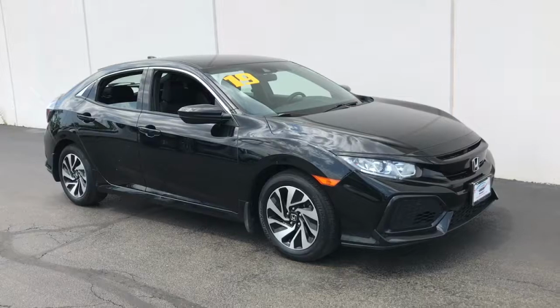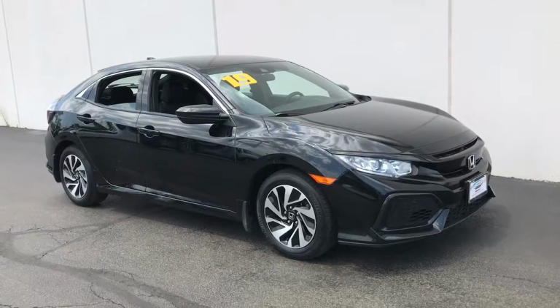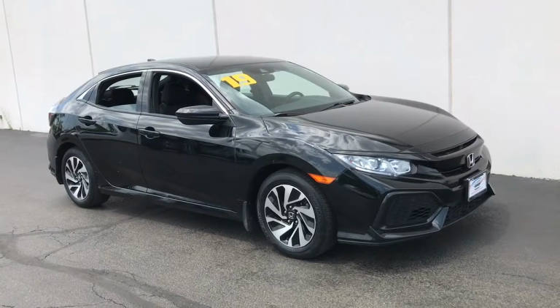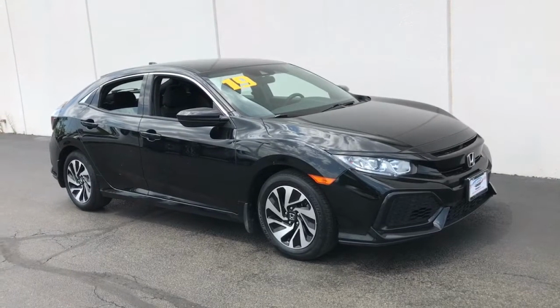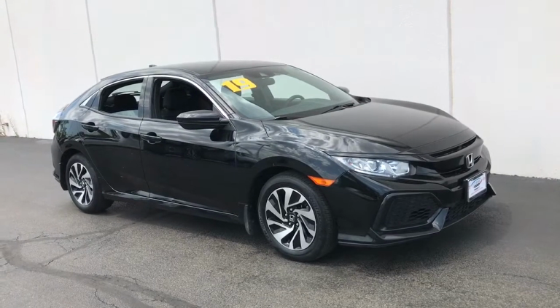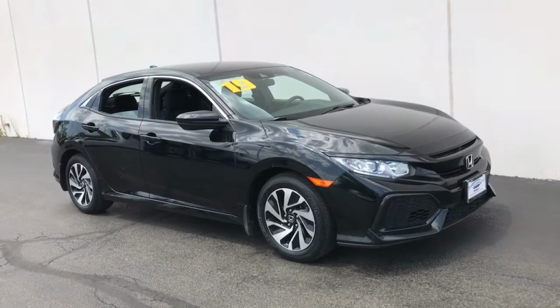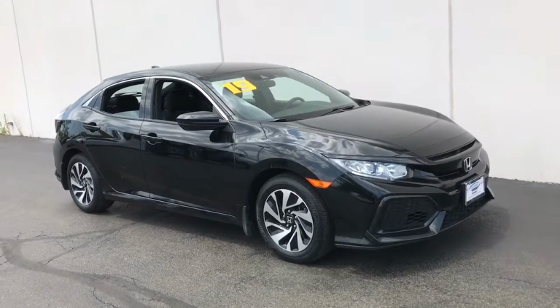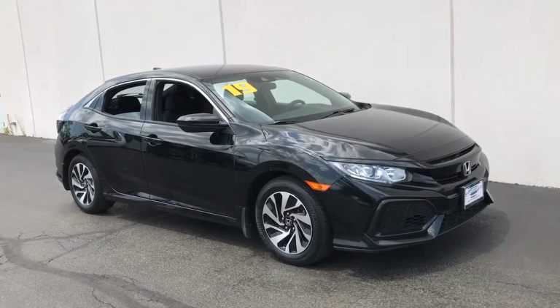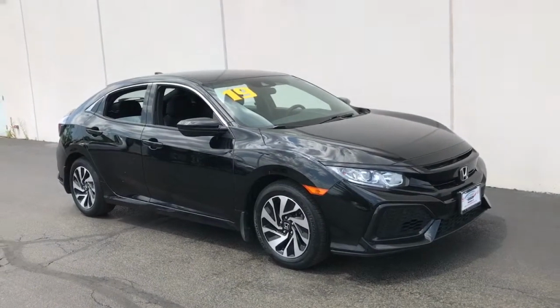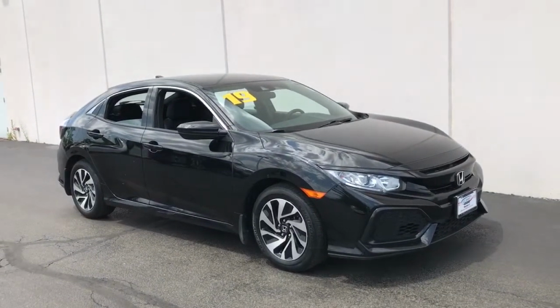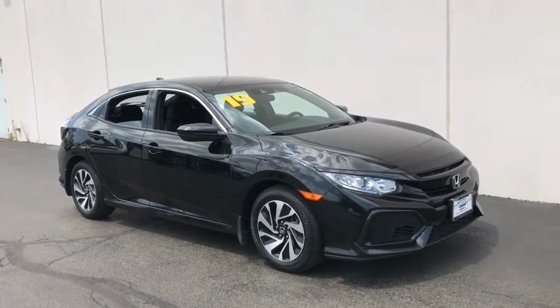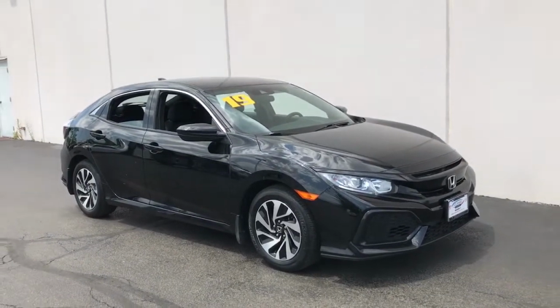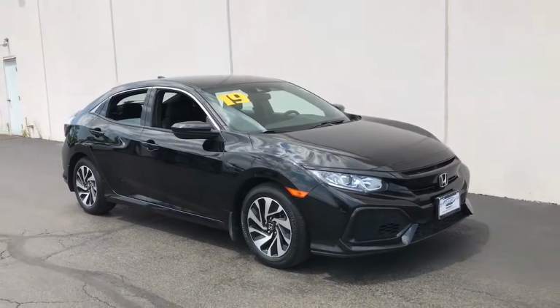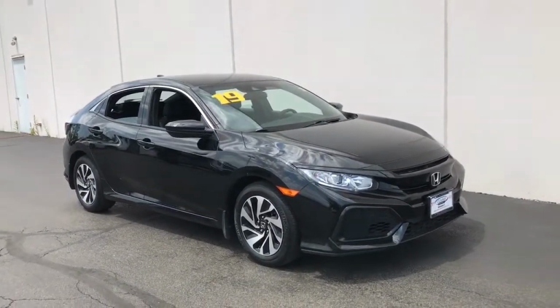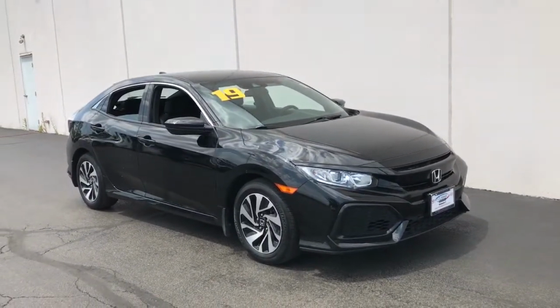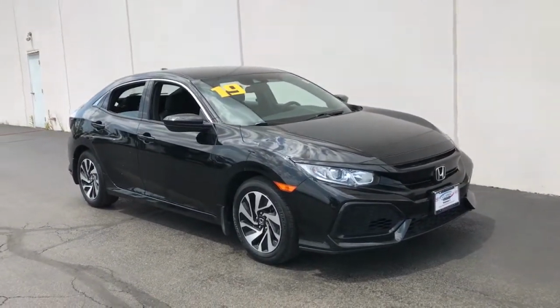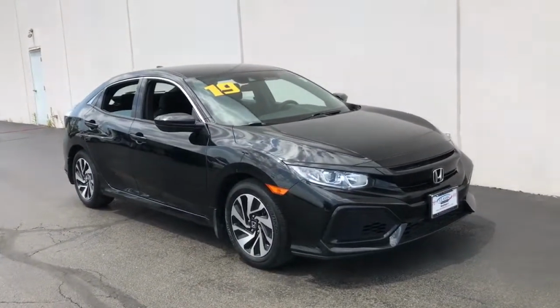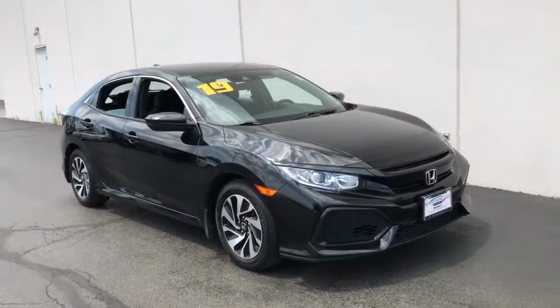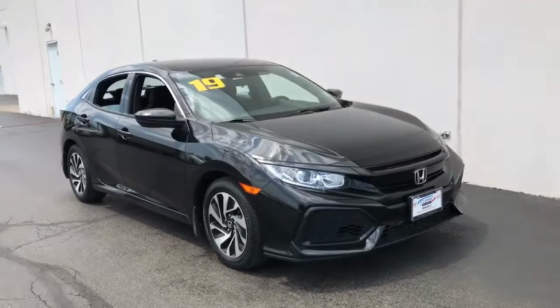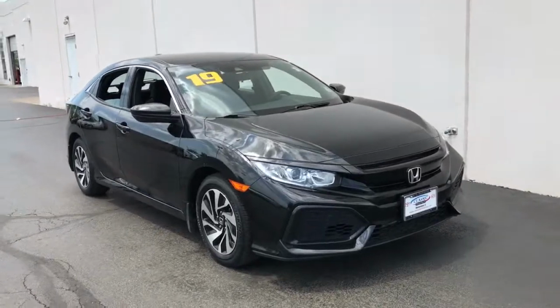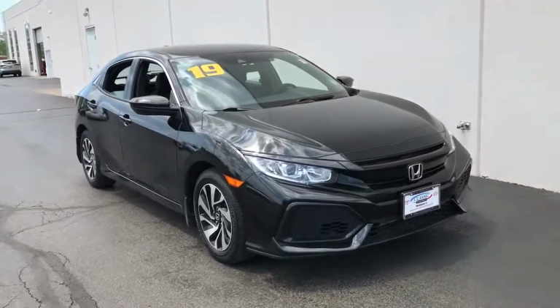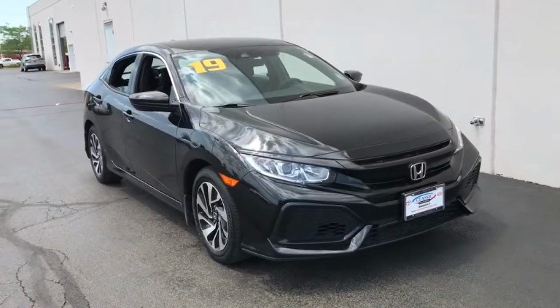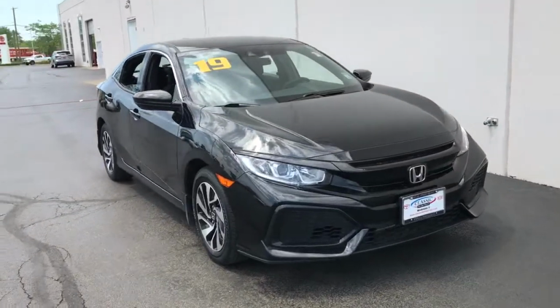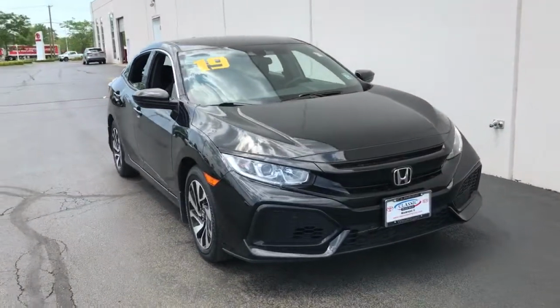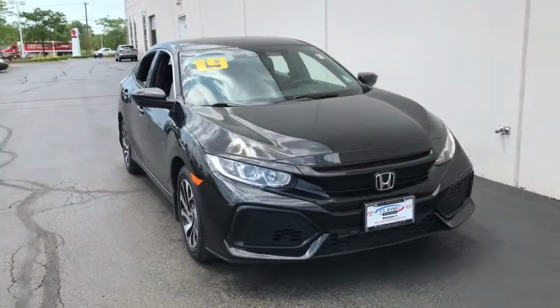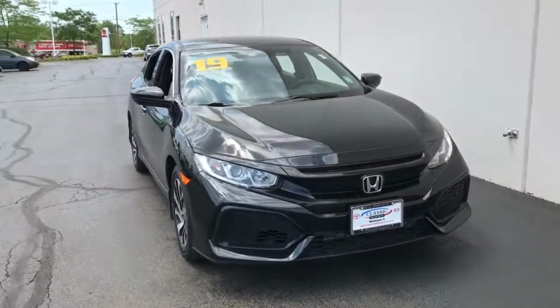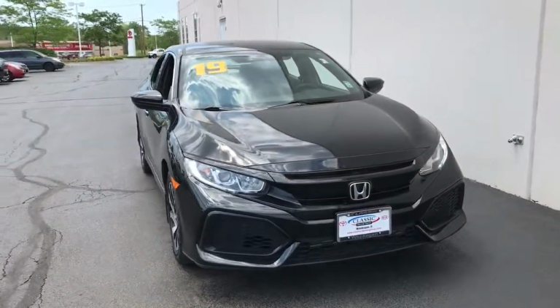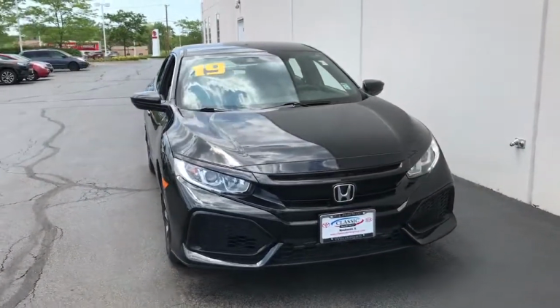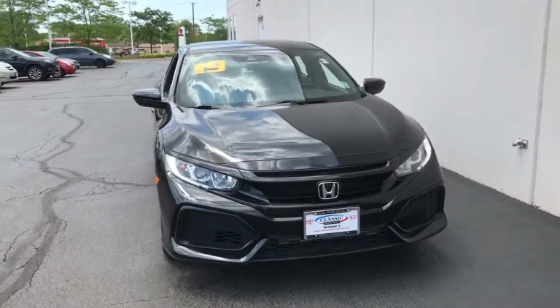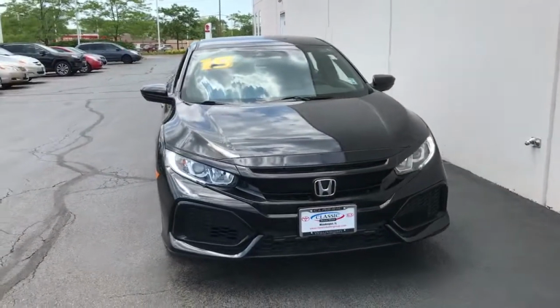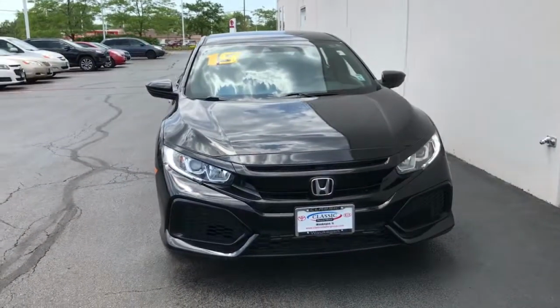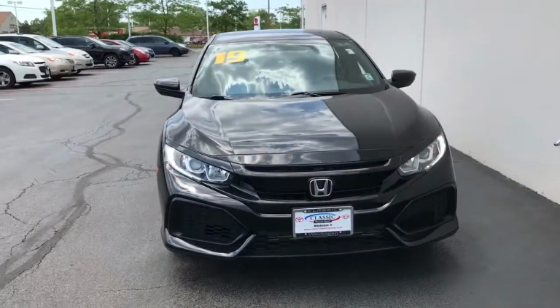Look no further than the 2019 Honda Civic. This vehicle is an outstanding buy with fewer than 30,000 miles on the odometer.